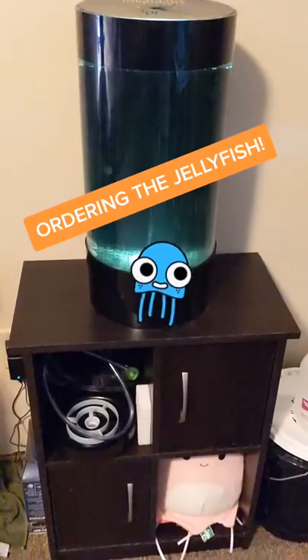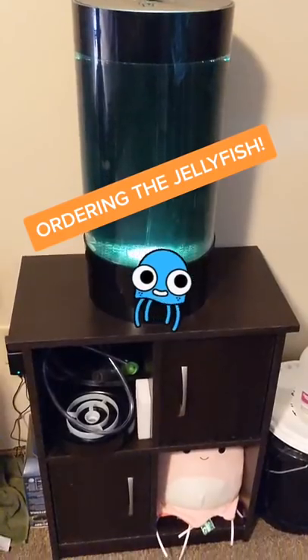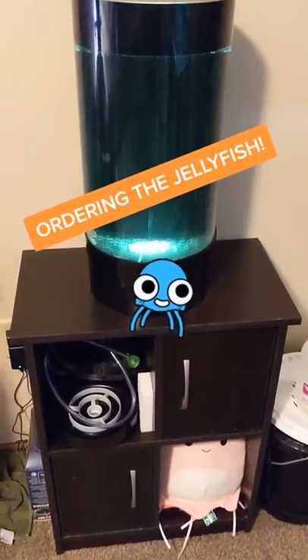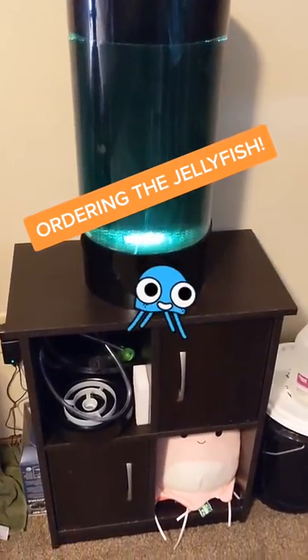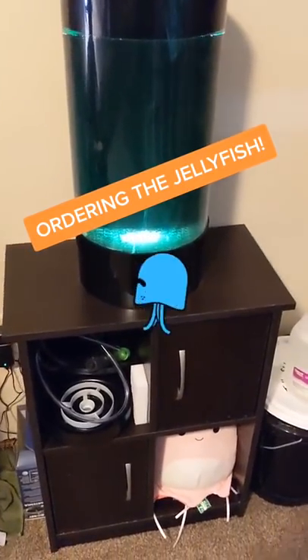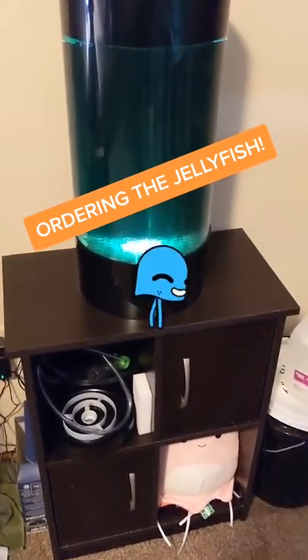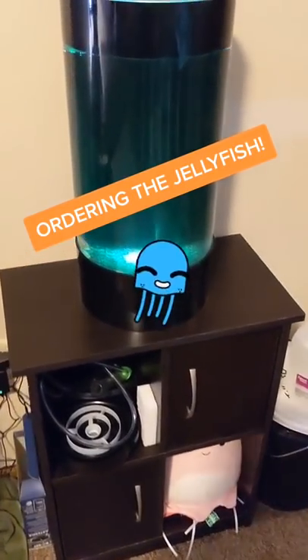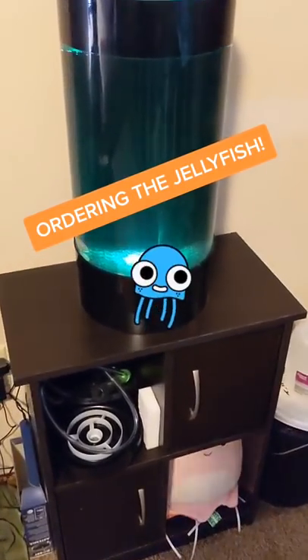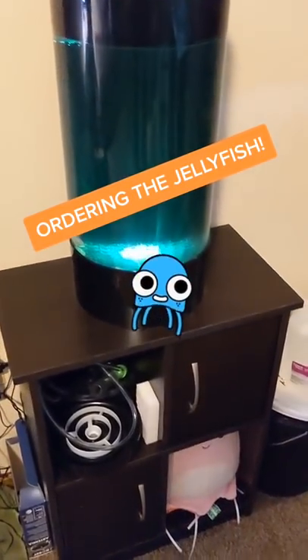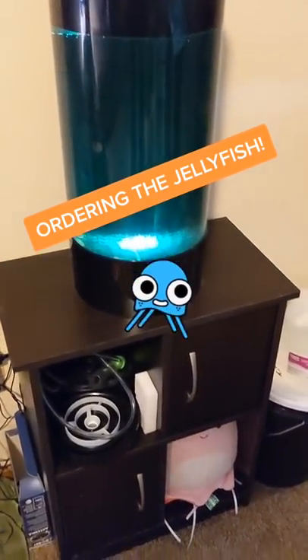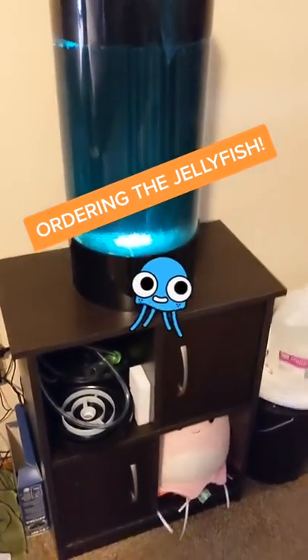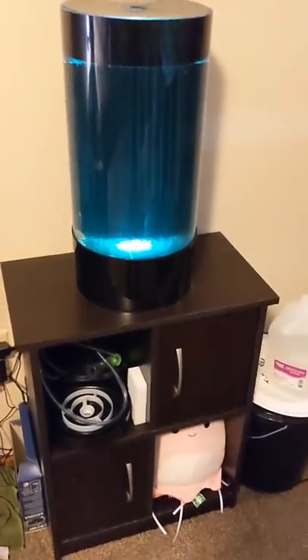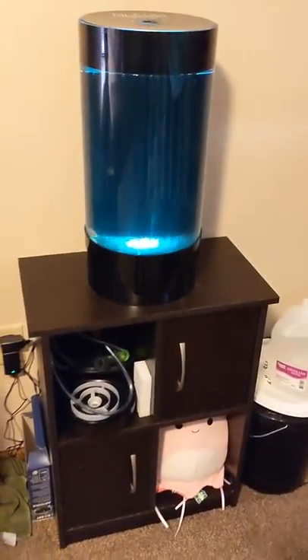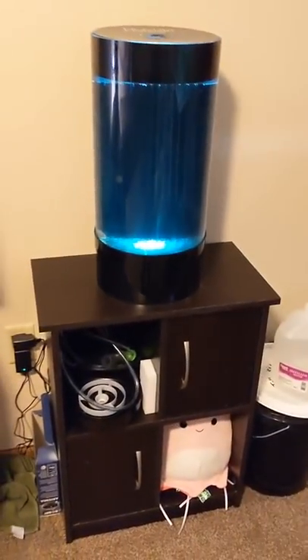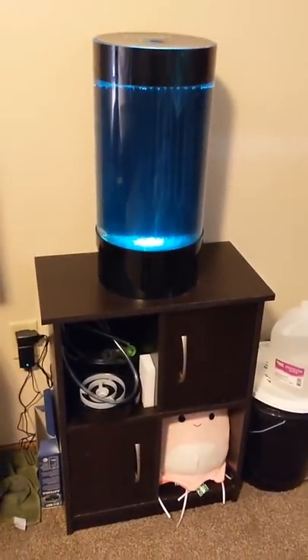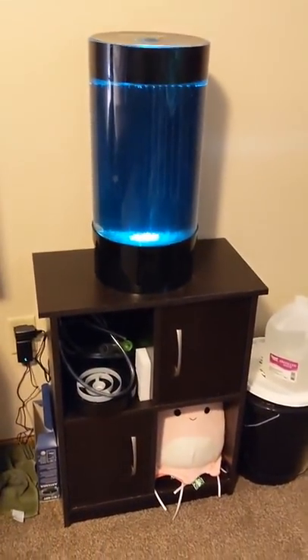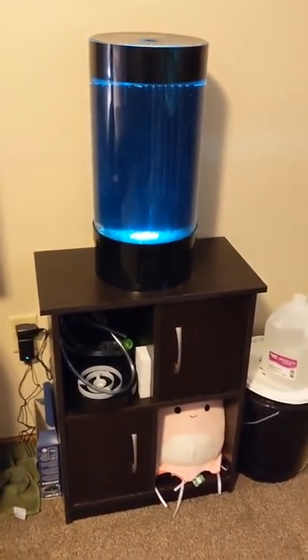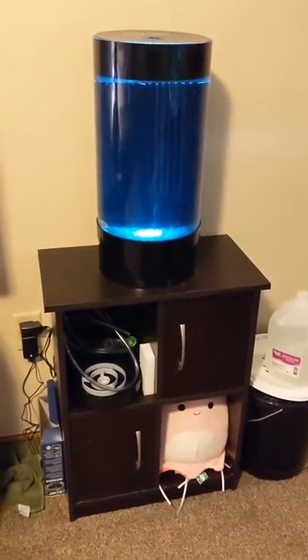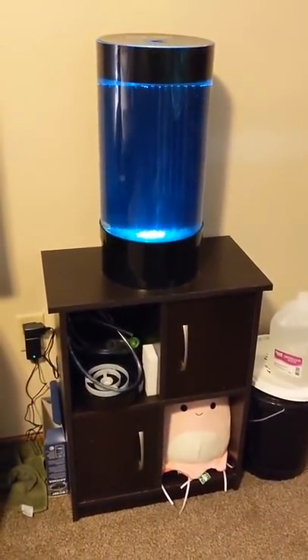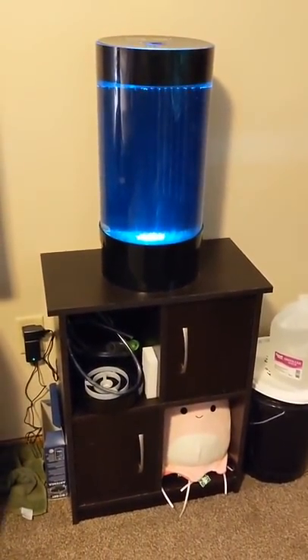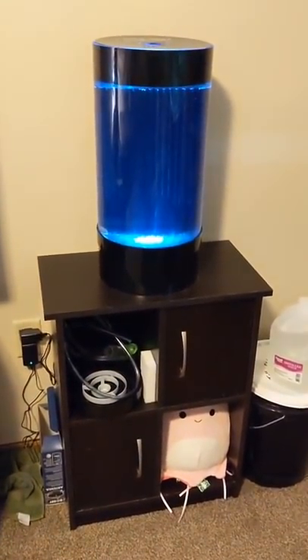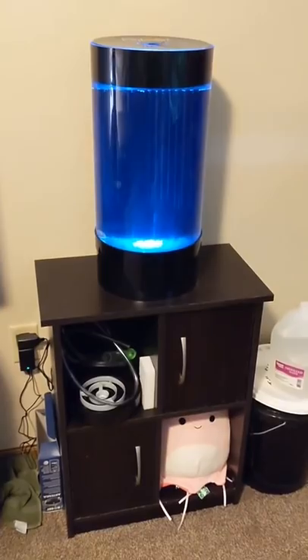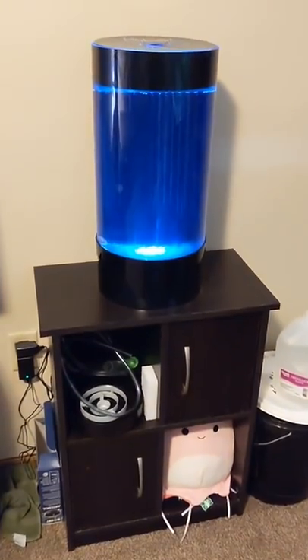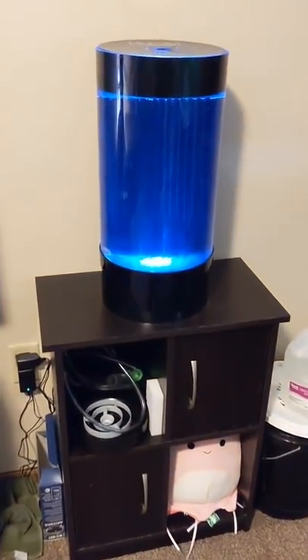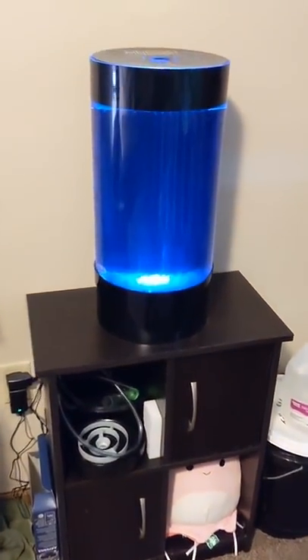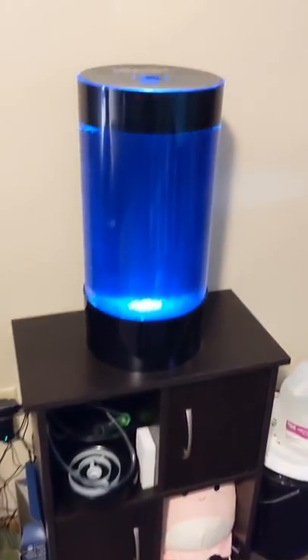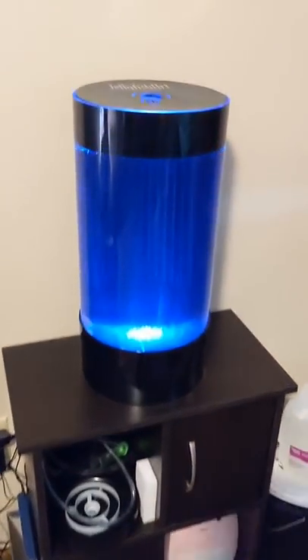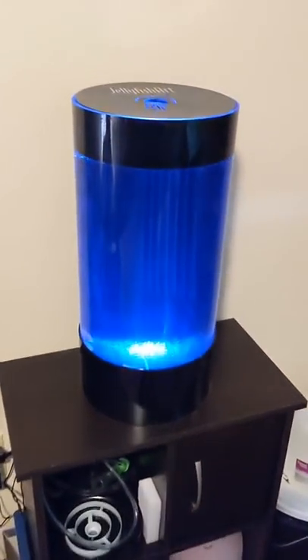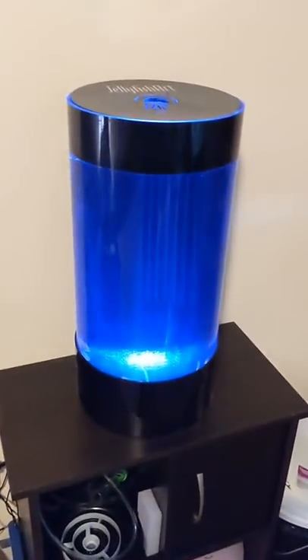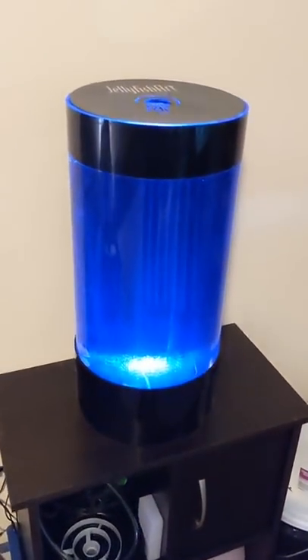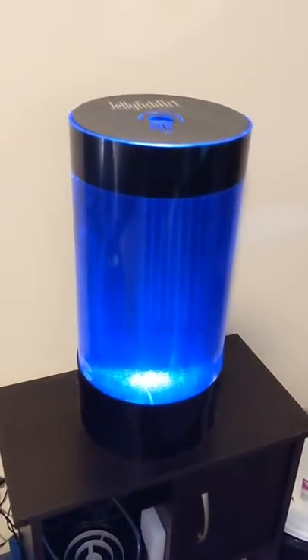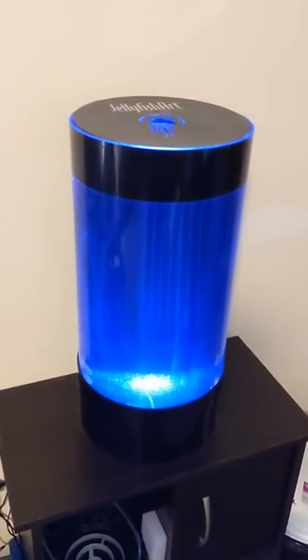It's part one of the moment you've all been waiting for. I've finally got my tank cycled and all my parameters are in check, so it's time to order those jellyfish.